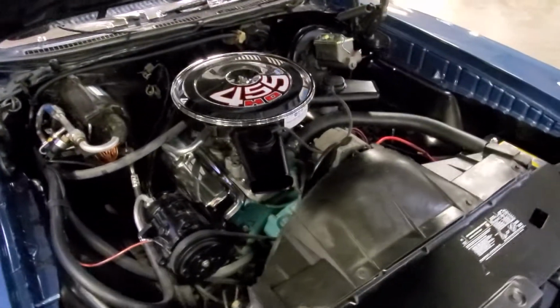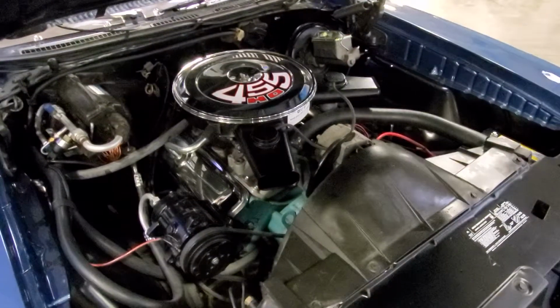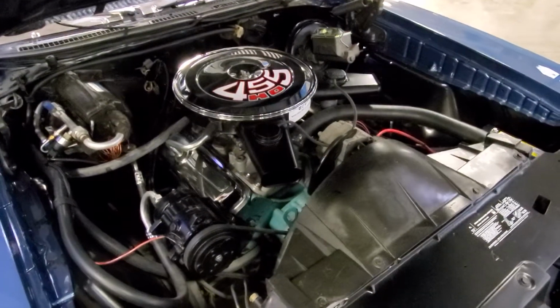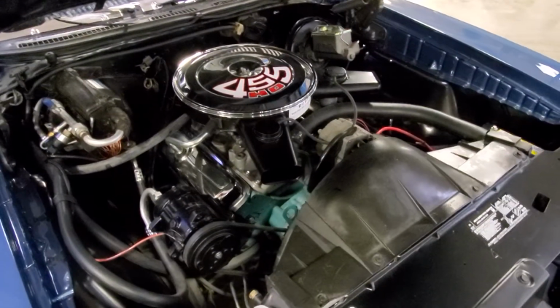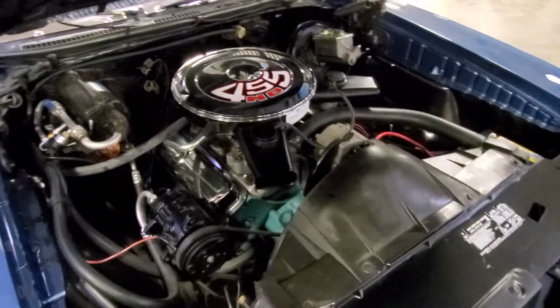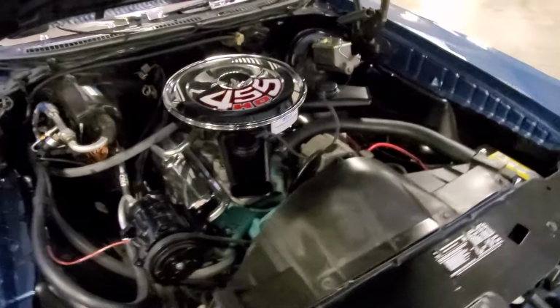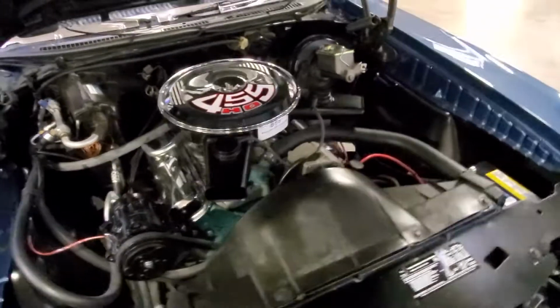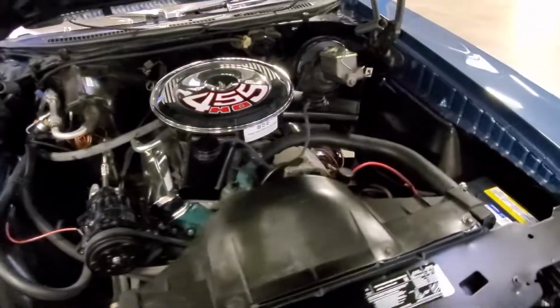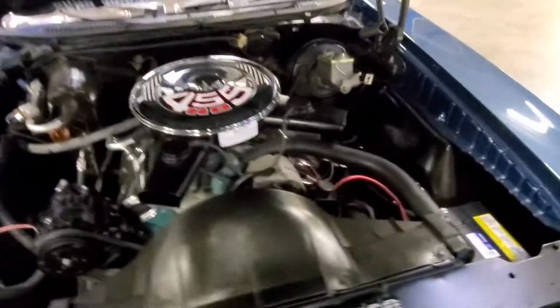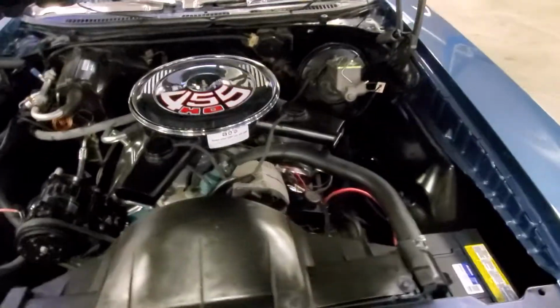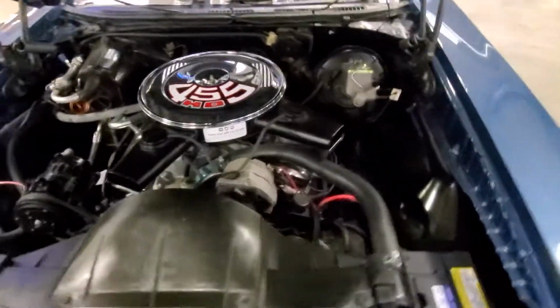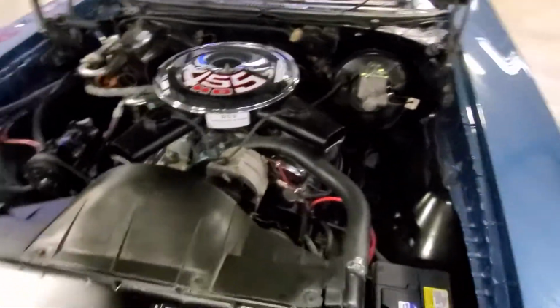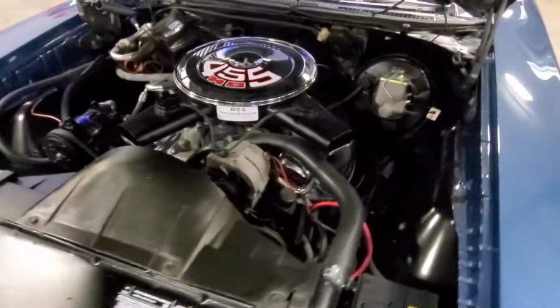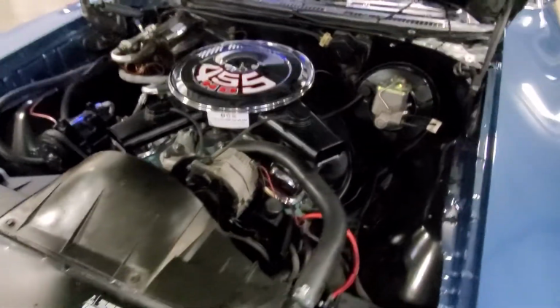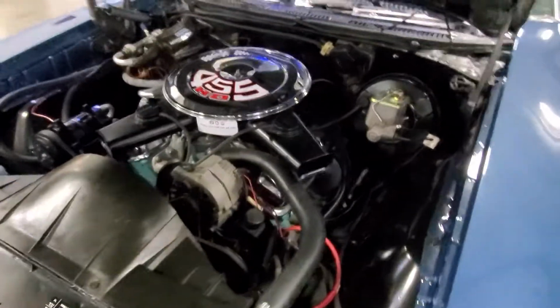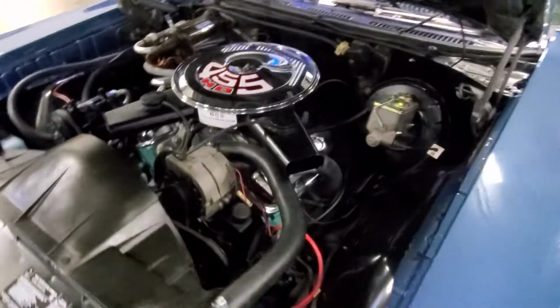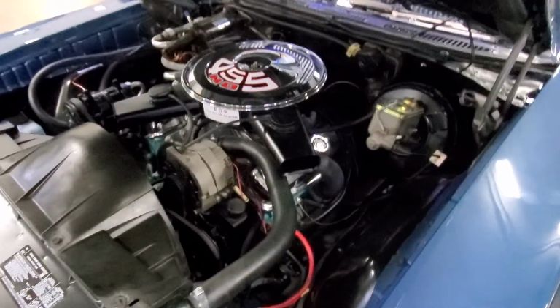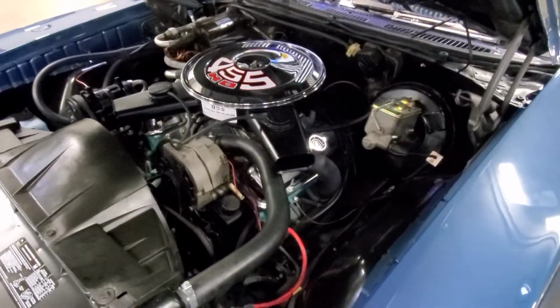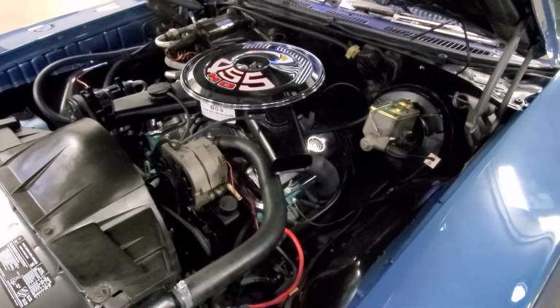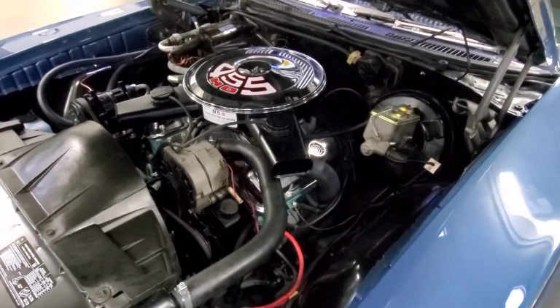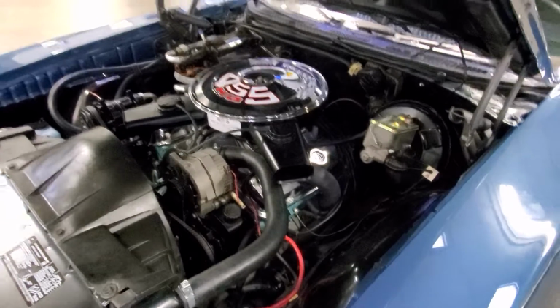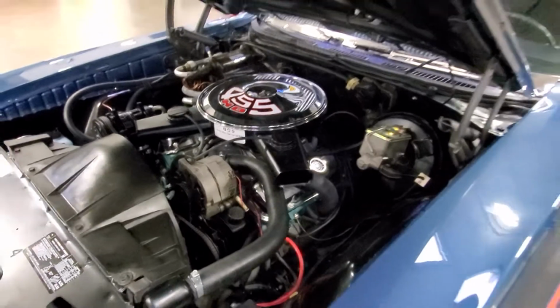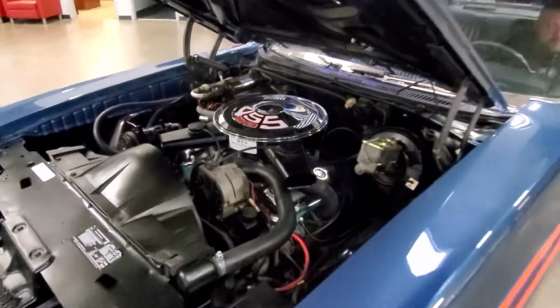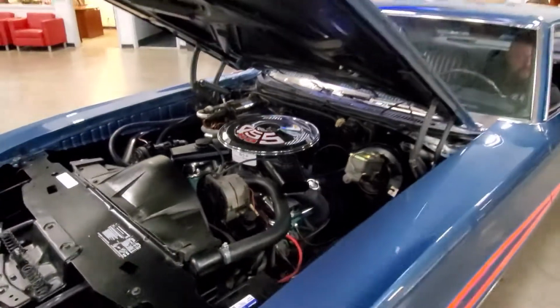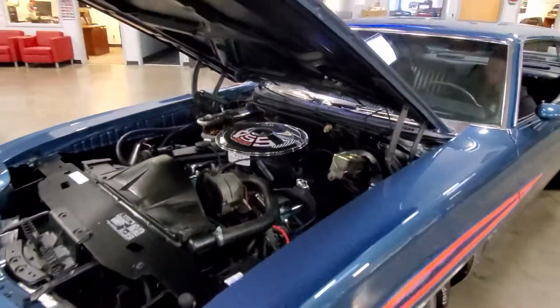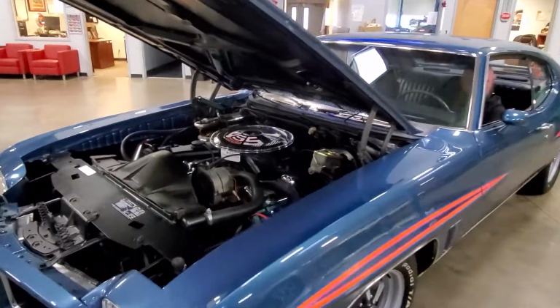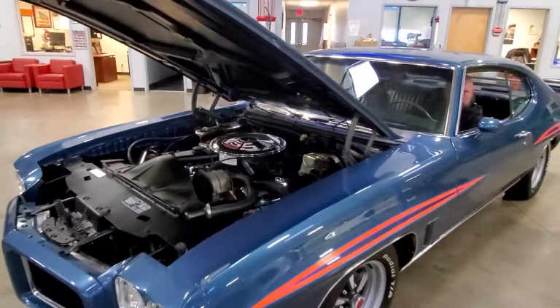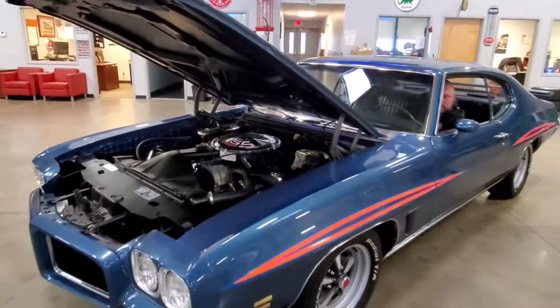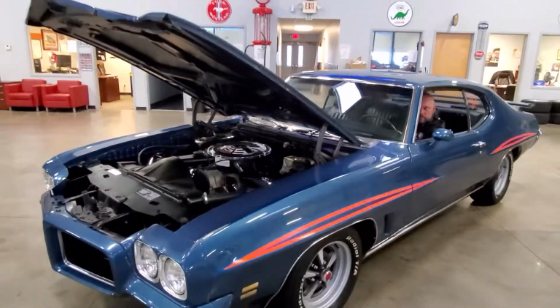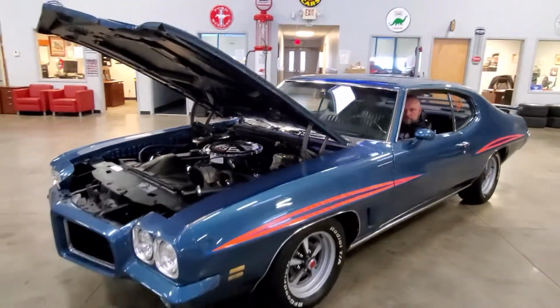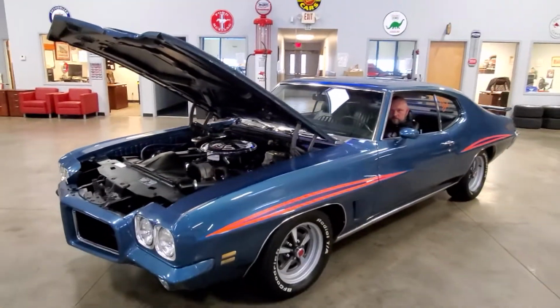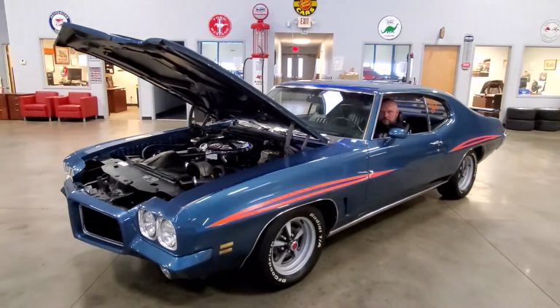Air conditioning, power steering, and power brakes on this one. This car is truly turnkey and ready for a cross-country trip.